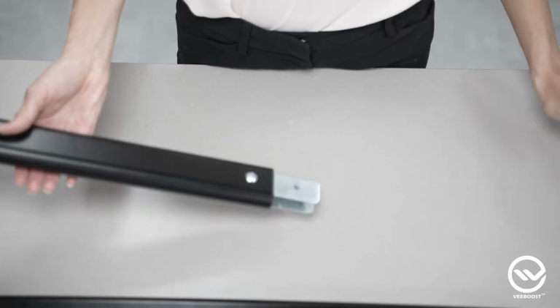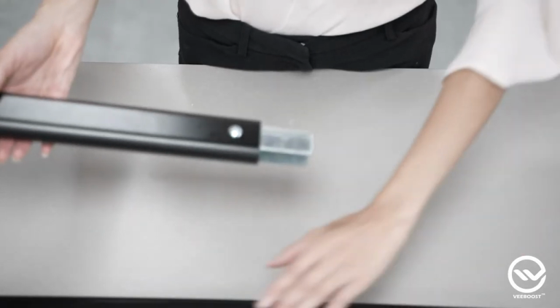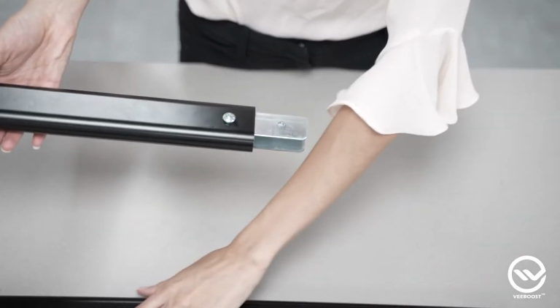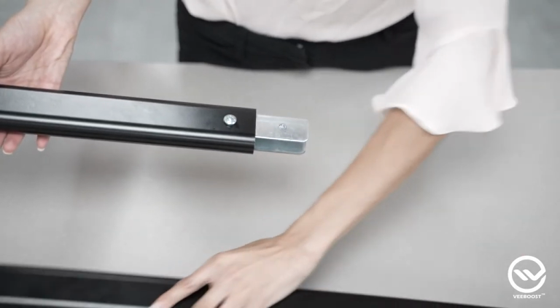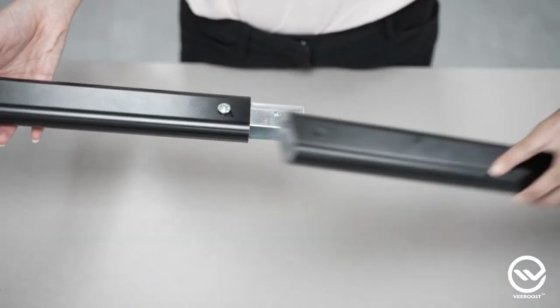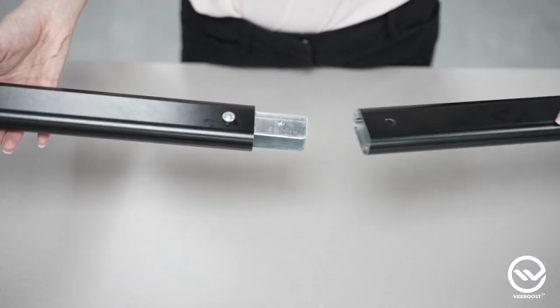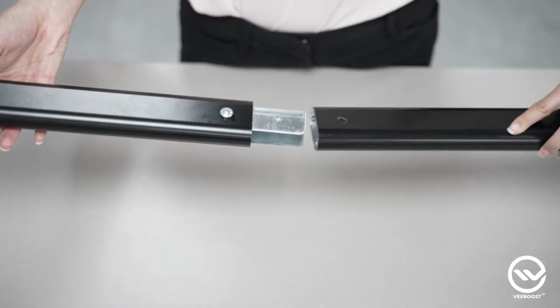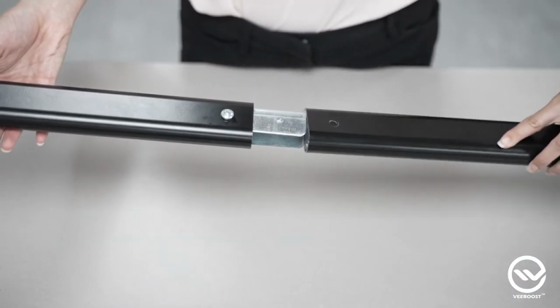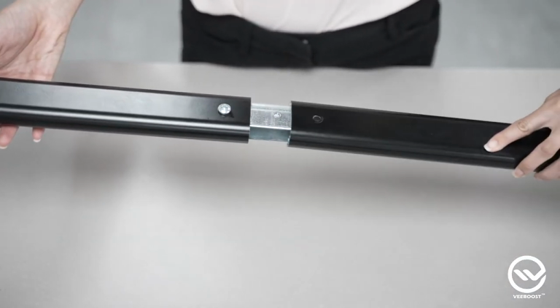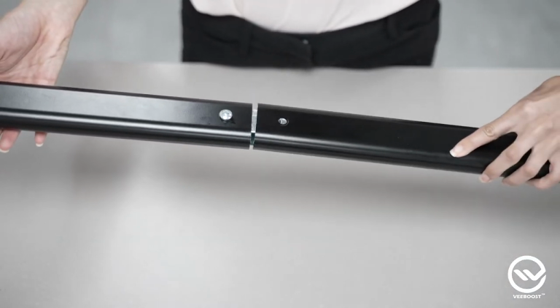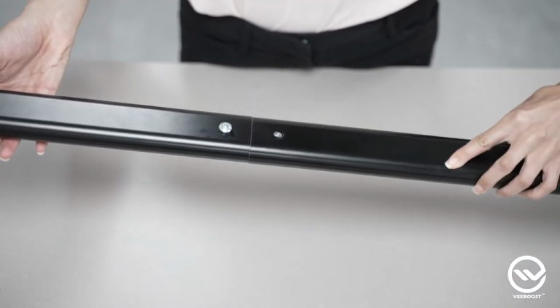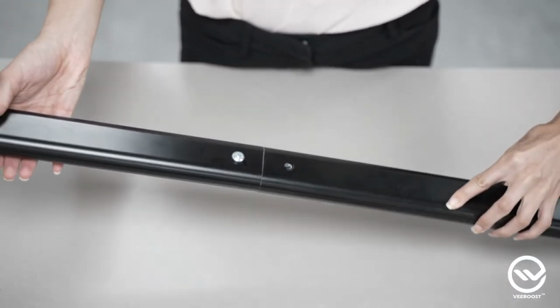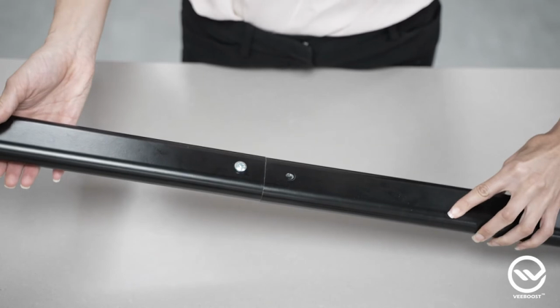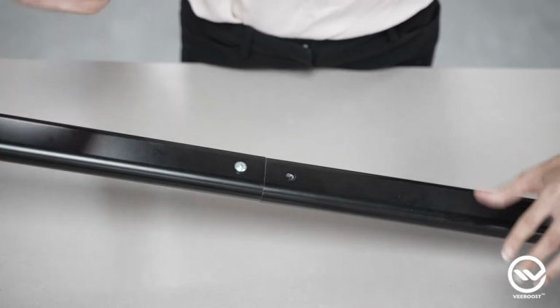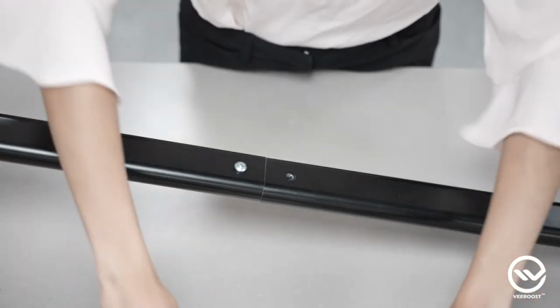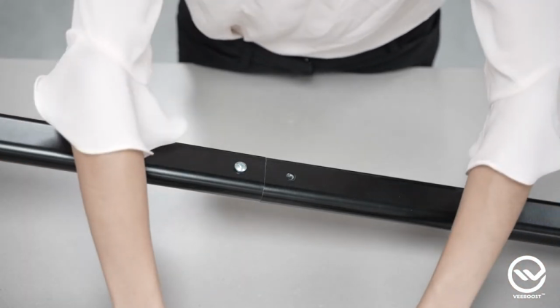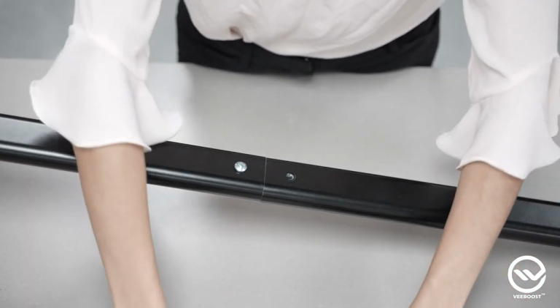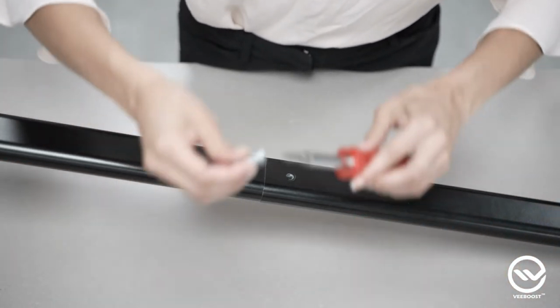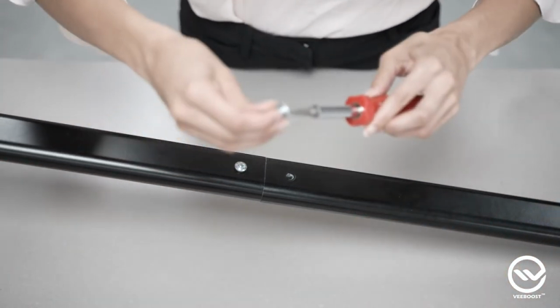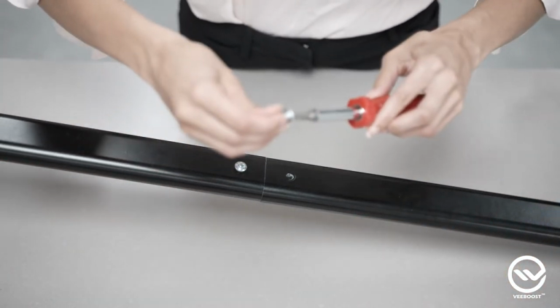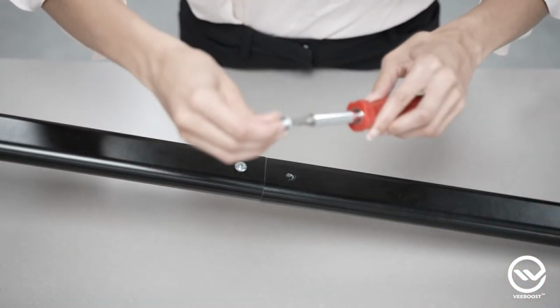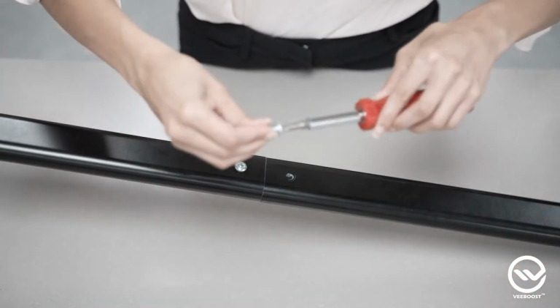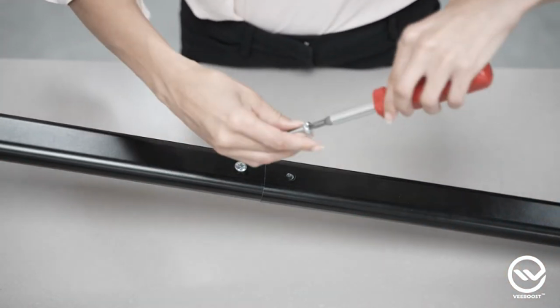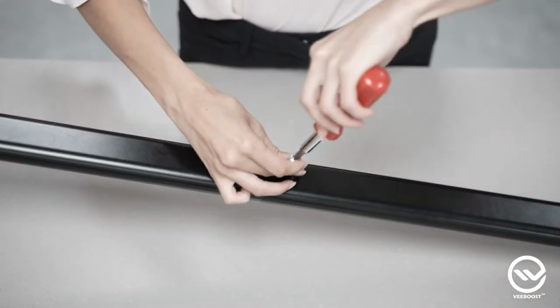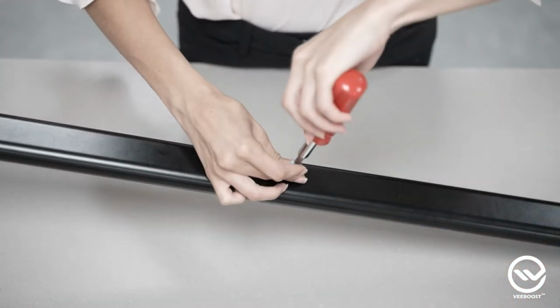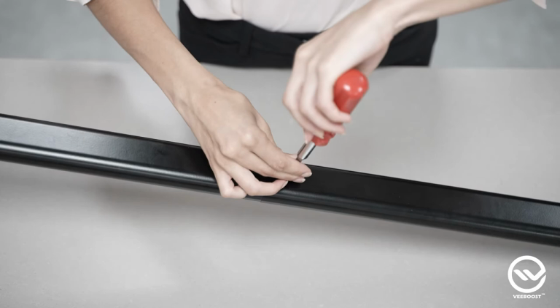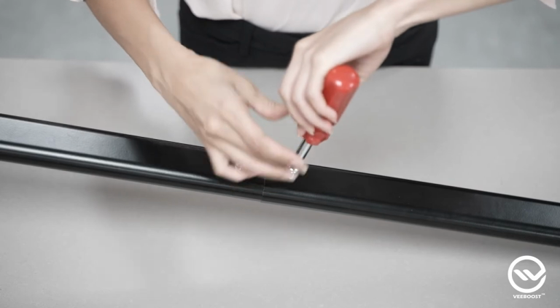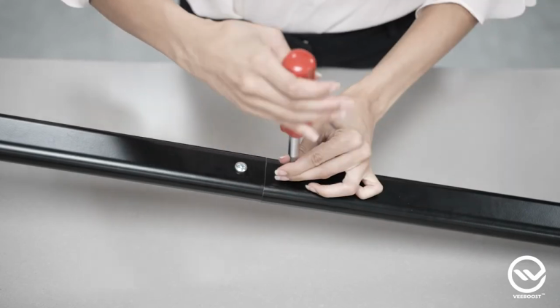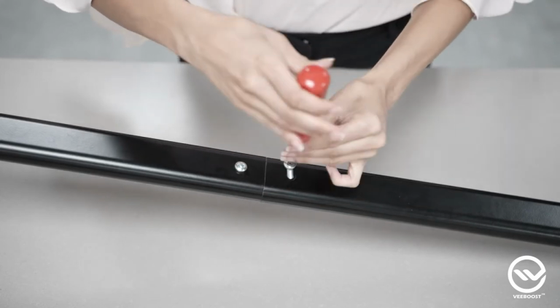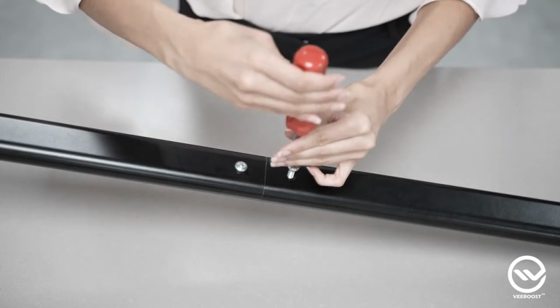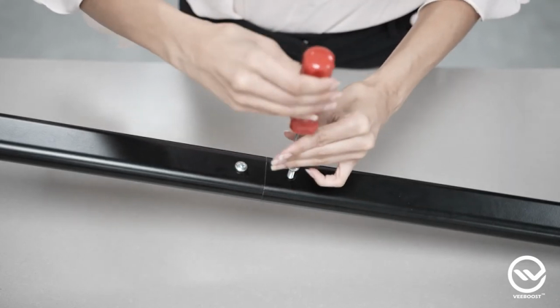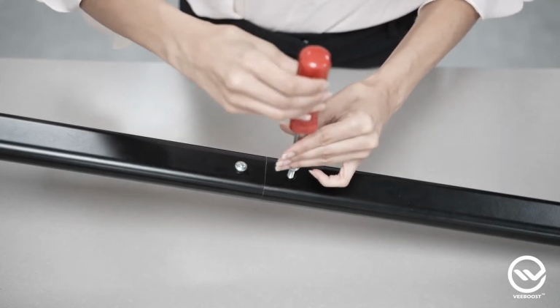Step 3. Now, slide the second upright section over the steel joiner bracket. Then, take your screwdriver again and connect the upright to the joiner bracket with another round head screw.